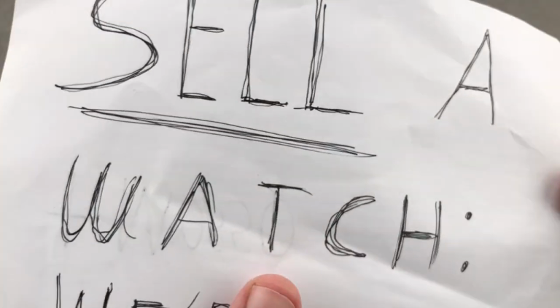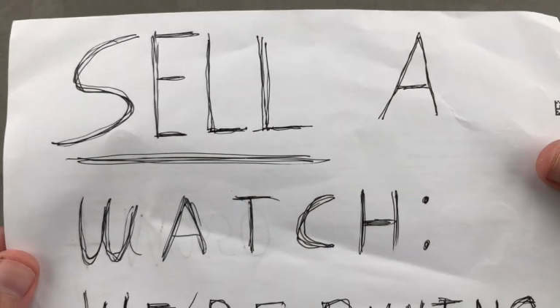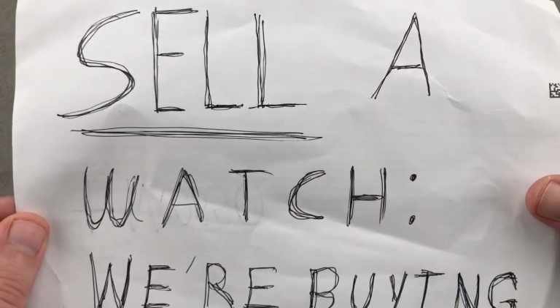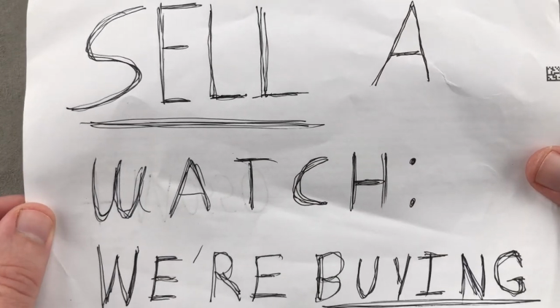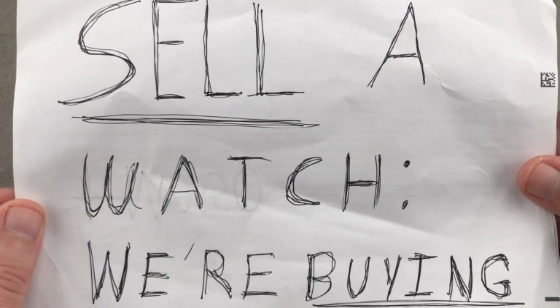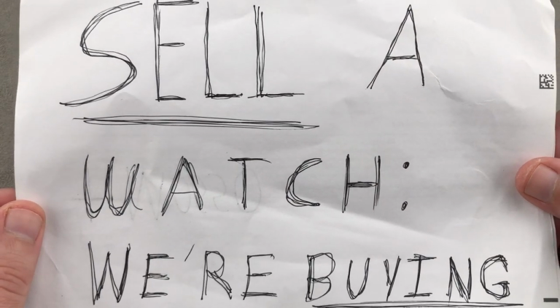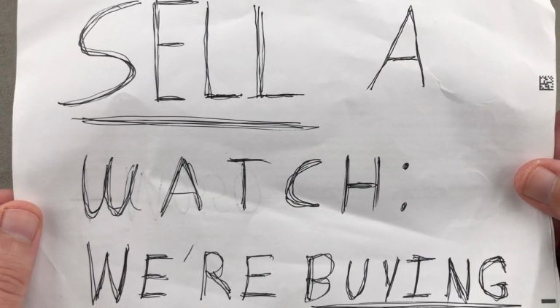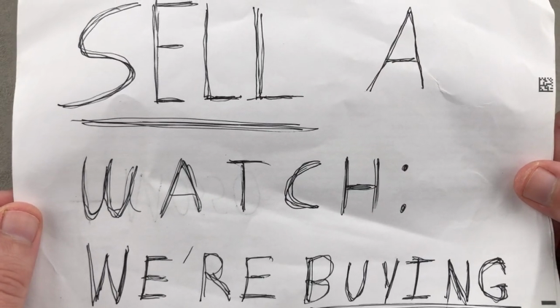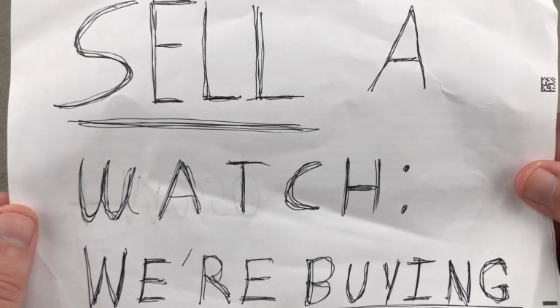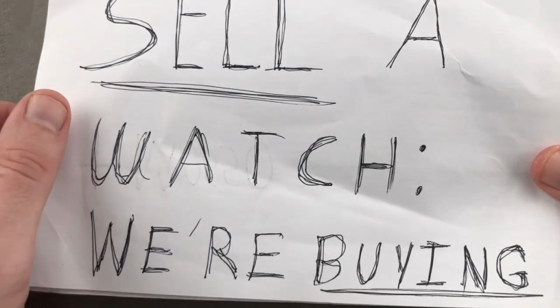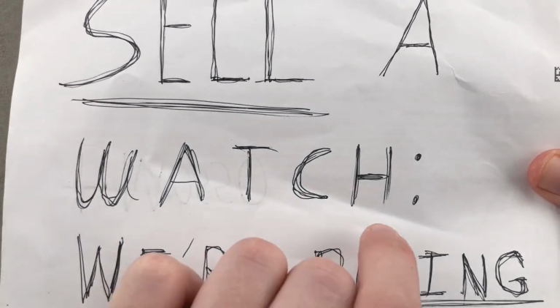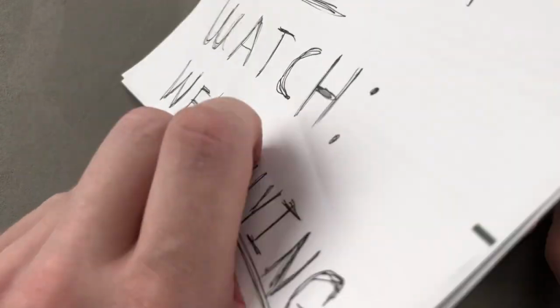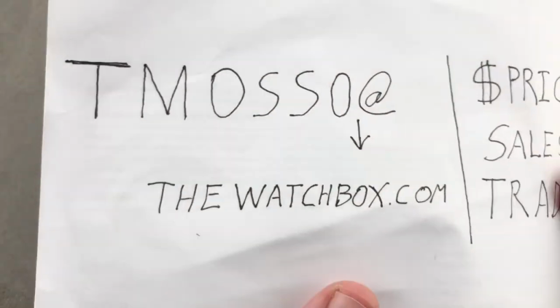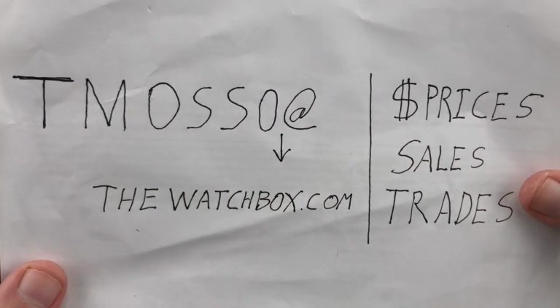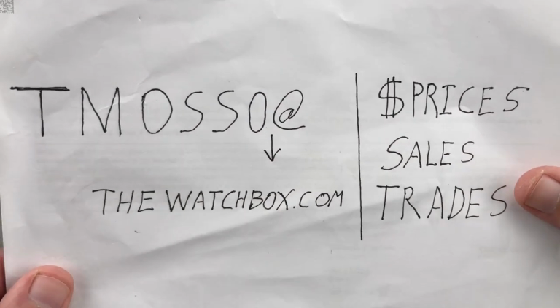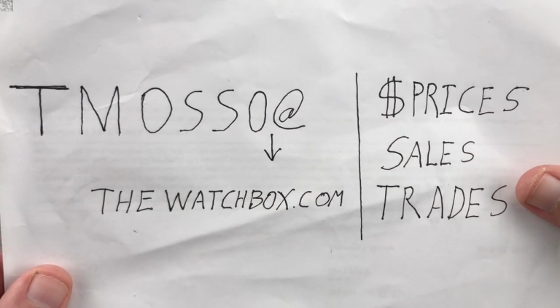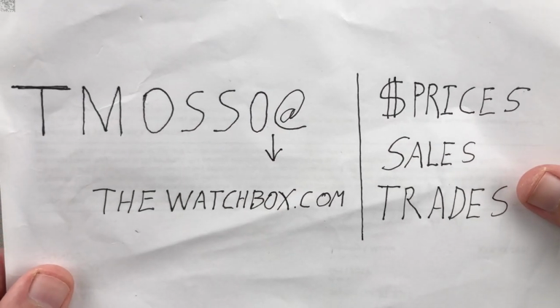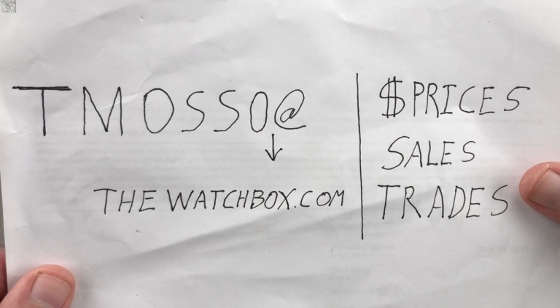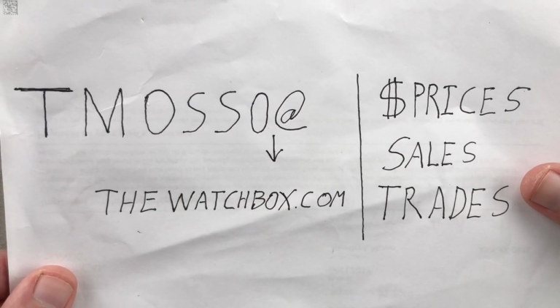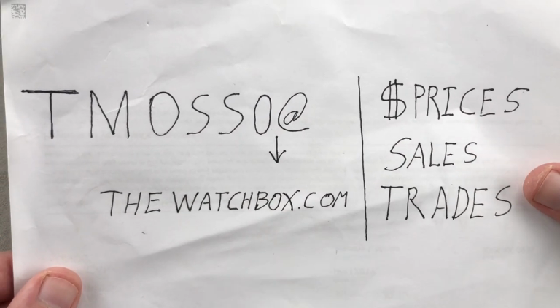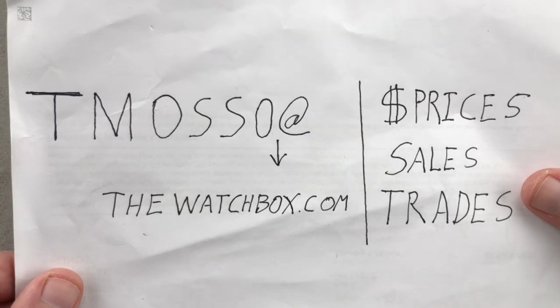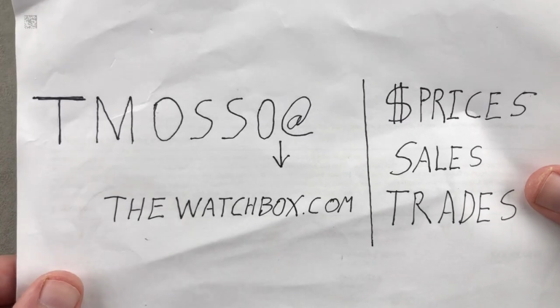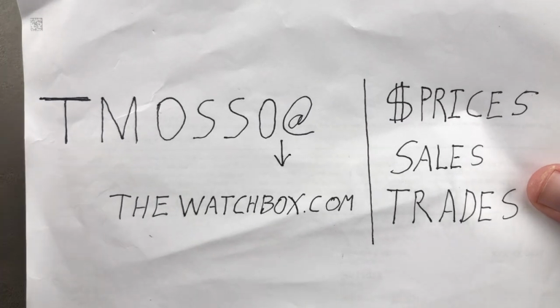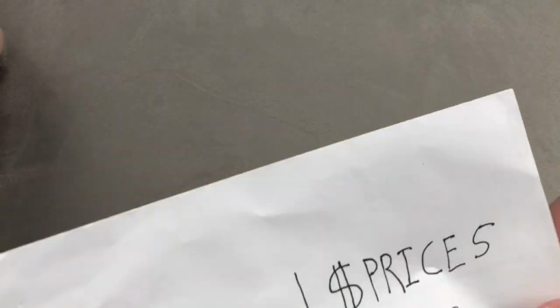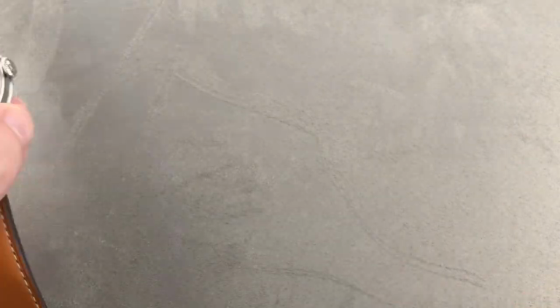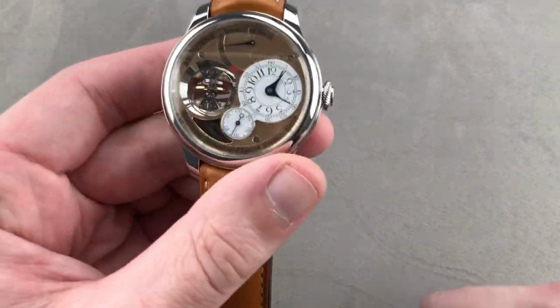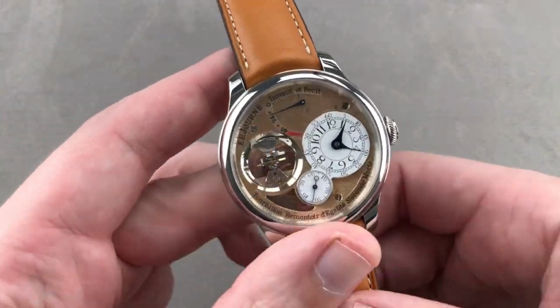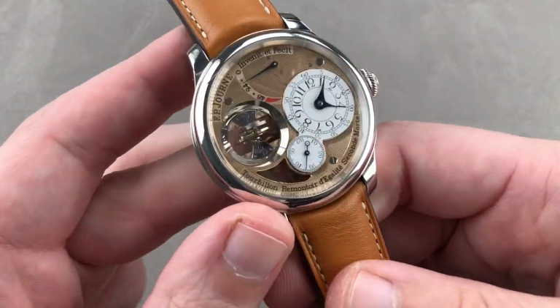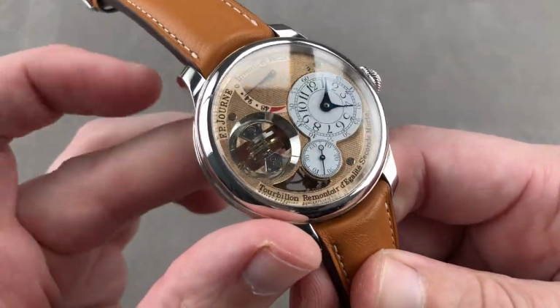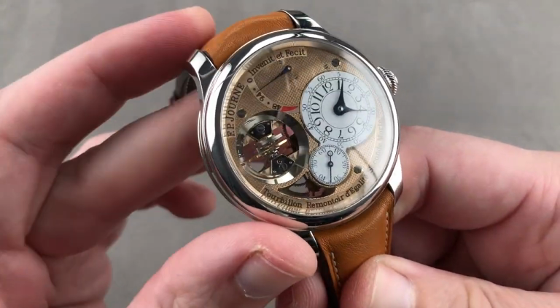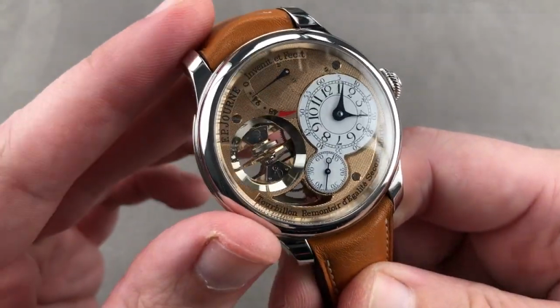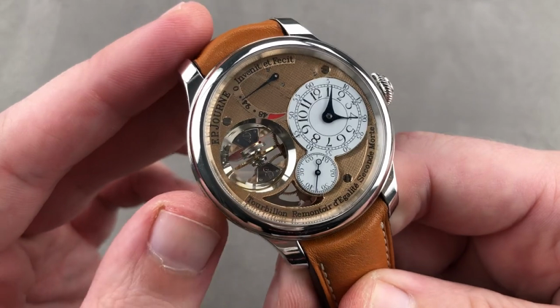And if you're looking to sell, we are buying single watches or full collections. Teamasso at thewatchbox.com. If you want to sell a watch, buy a watch, or trade a watch, let's jump straight in with a big piece — the FP Journe Tourbillon Souveraine Verticale.